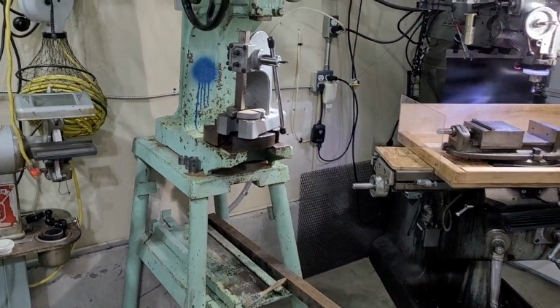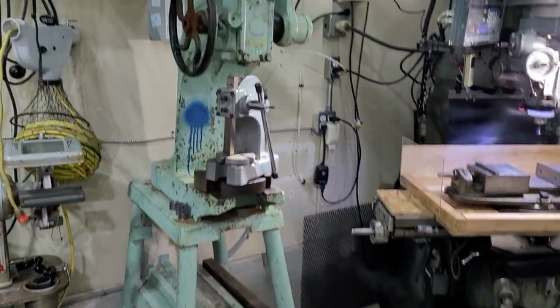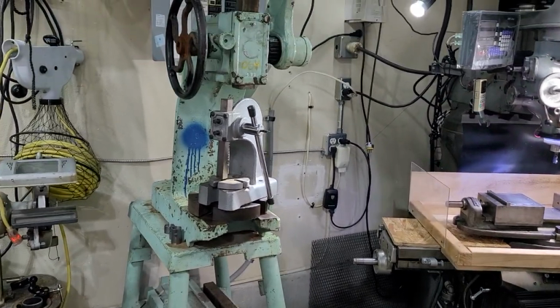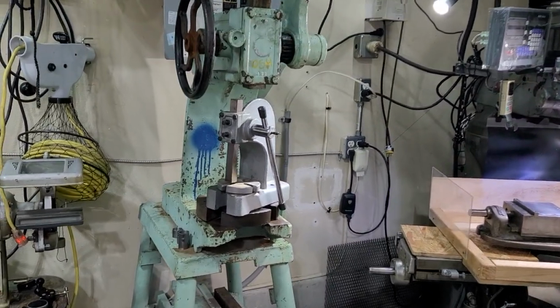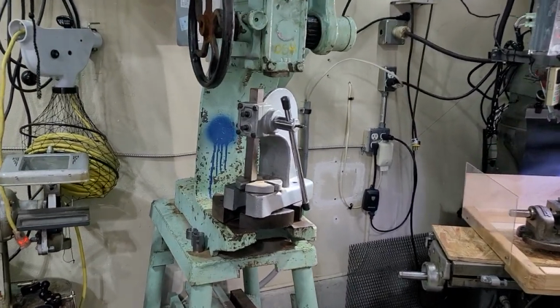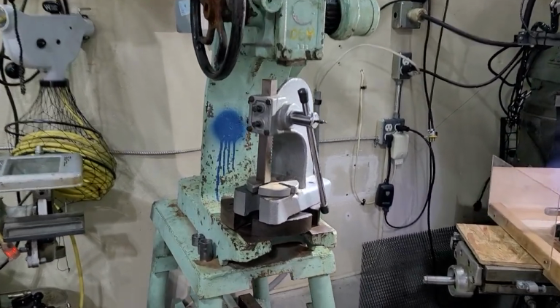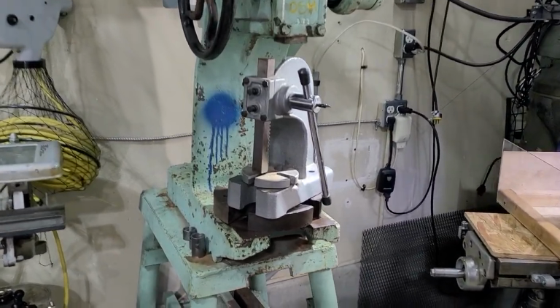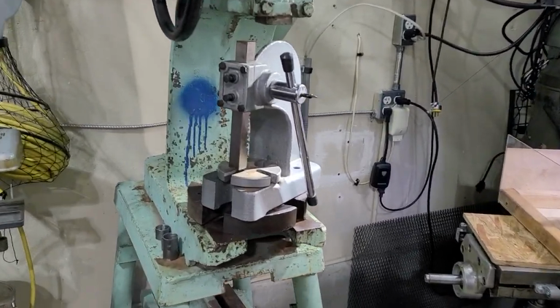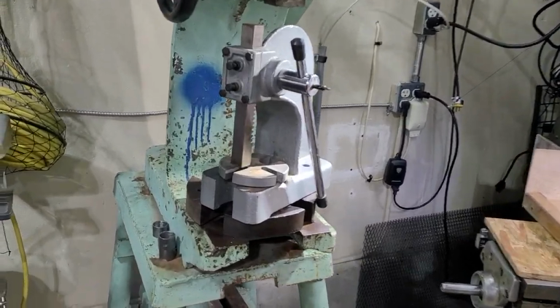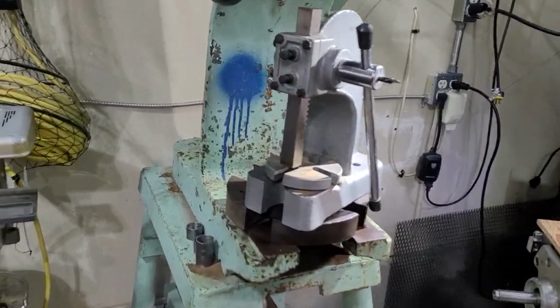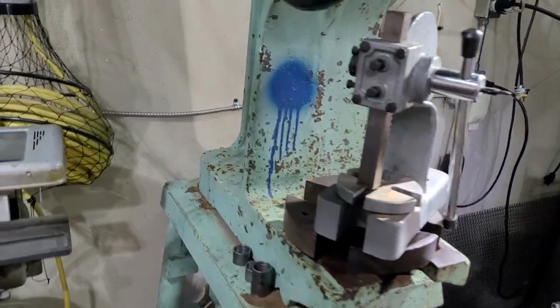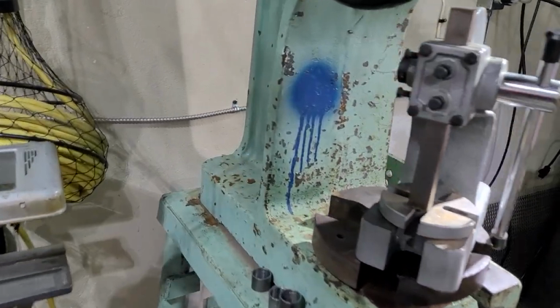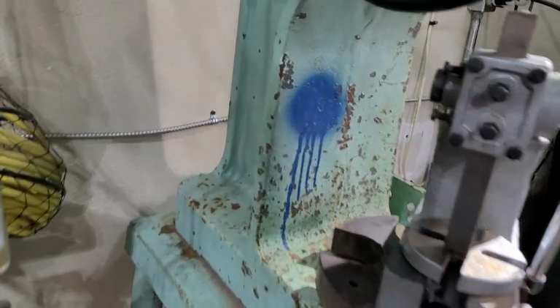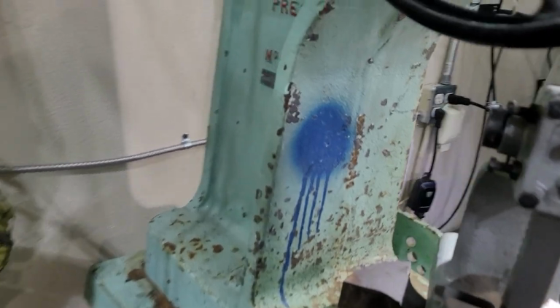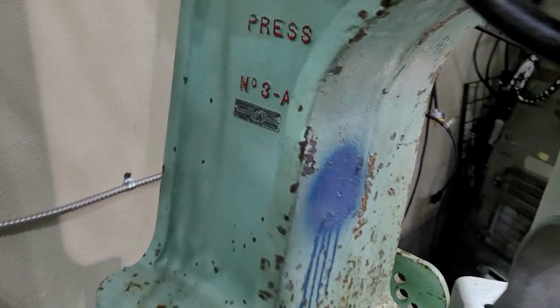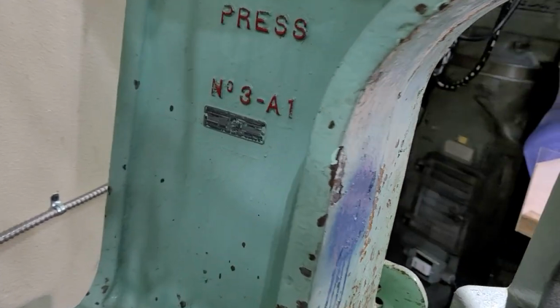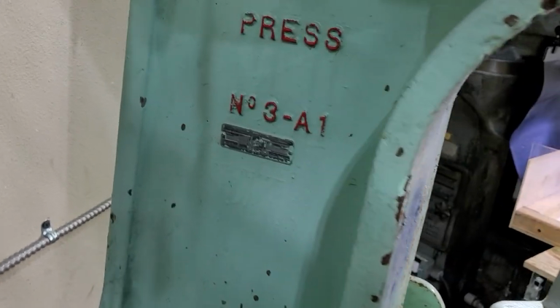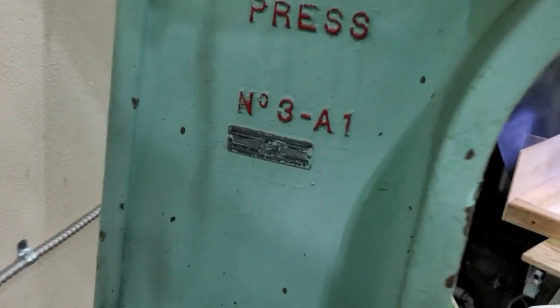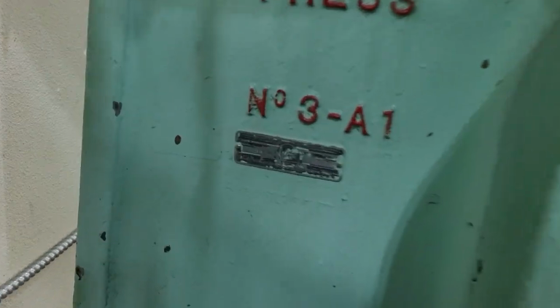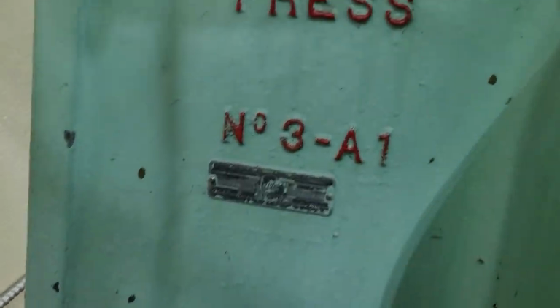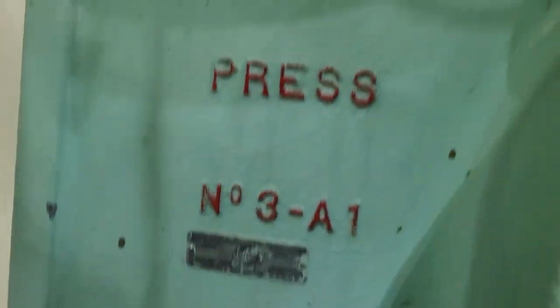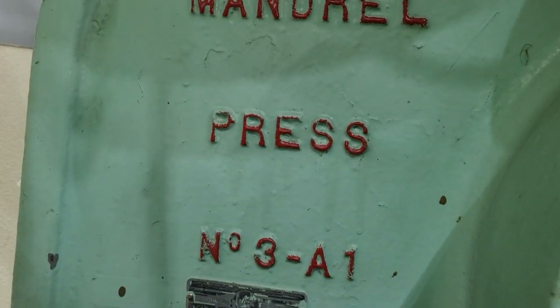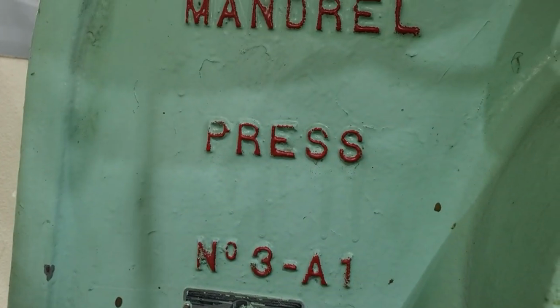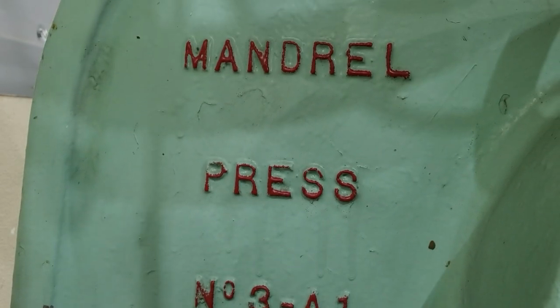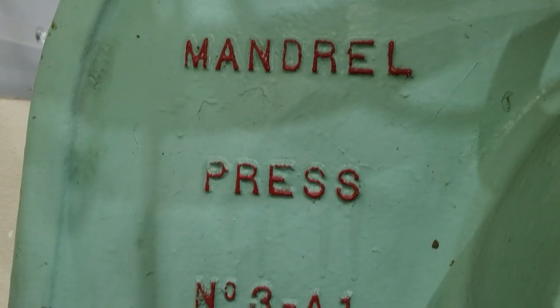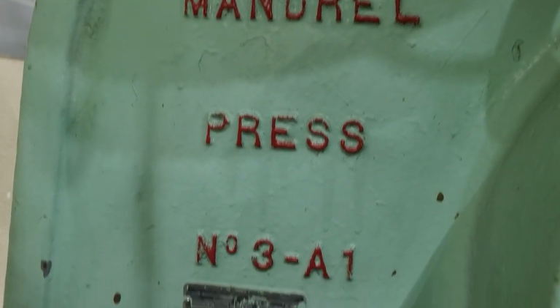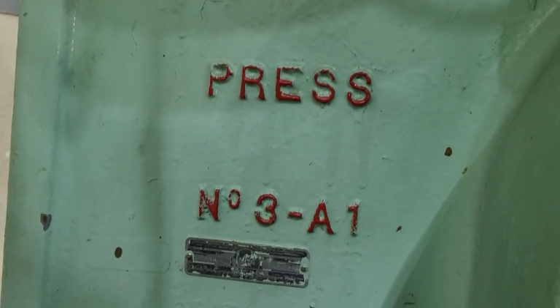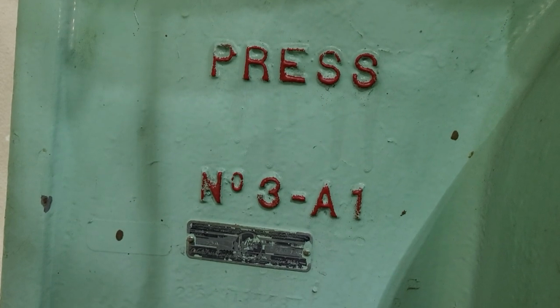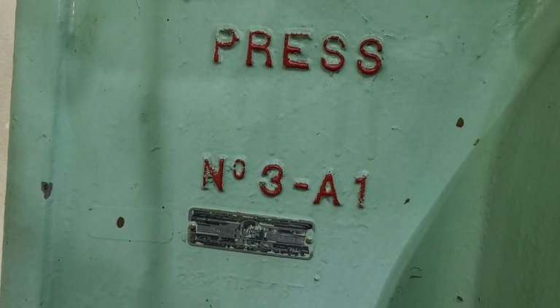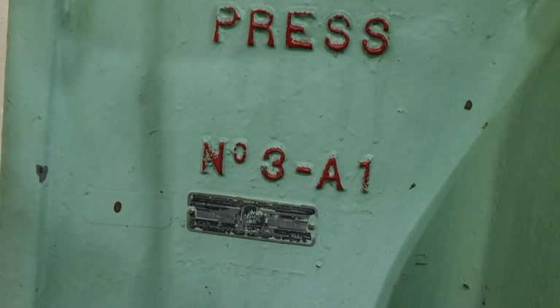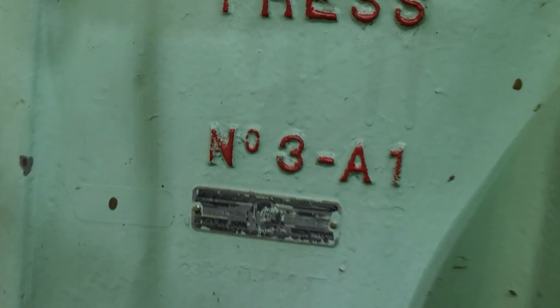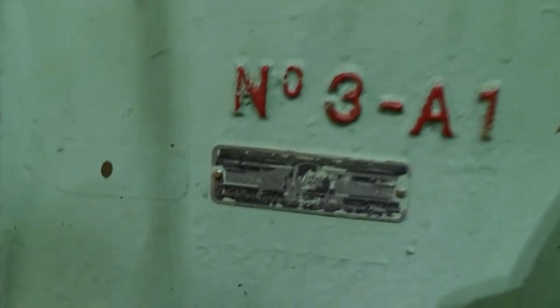This thing is quite the upgrade from this little gray one that I have been using. Let's slide in over here so you can see the name tag — Mandel Arbor Press No. 3 A1.